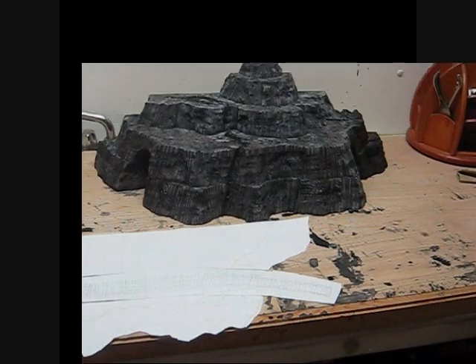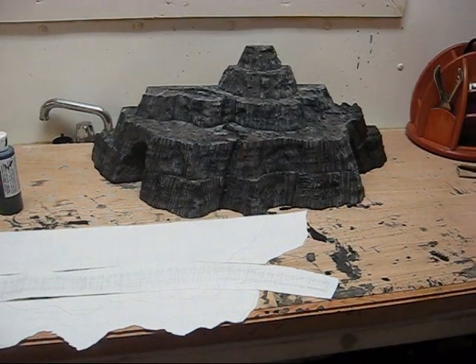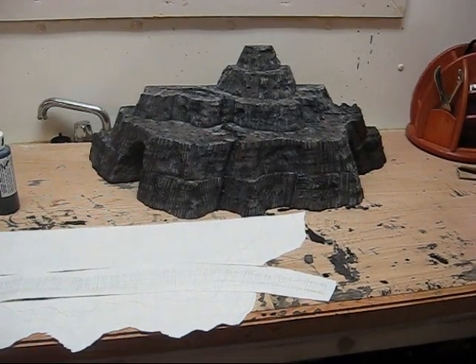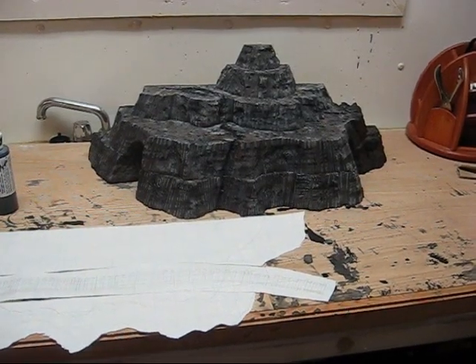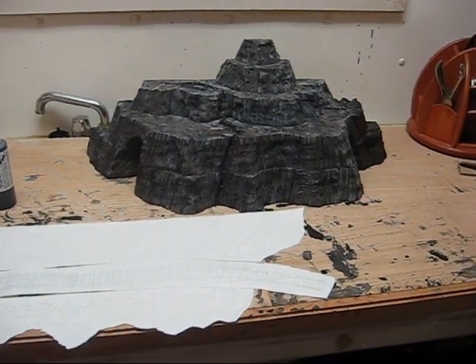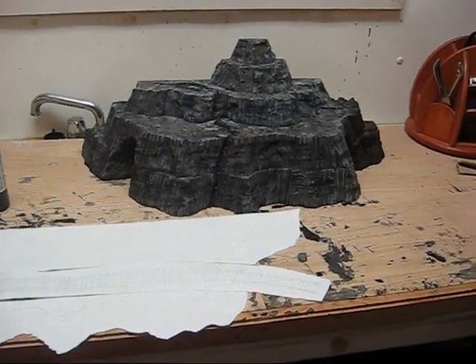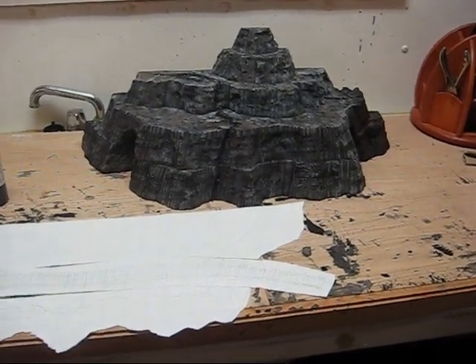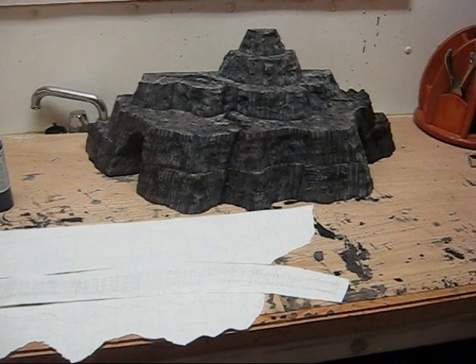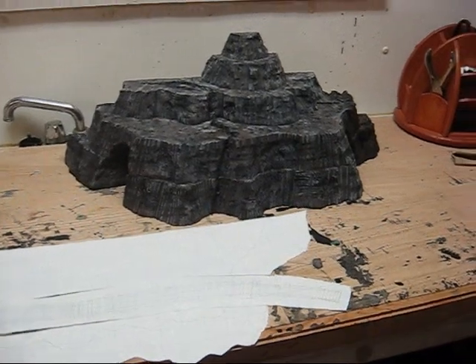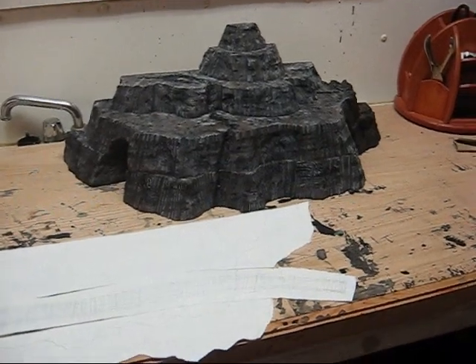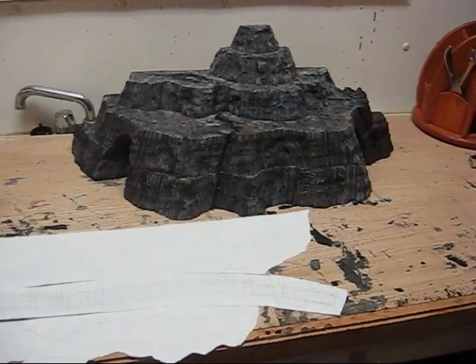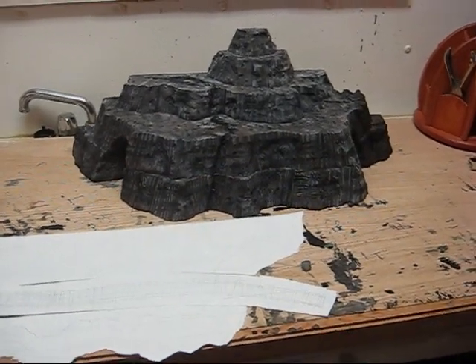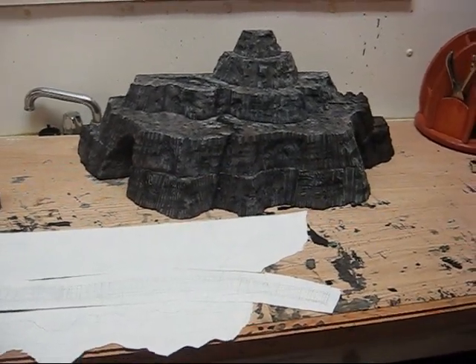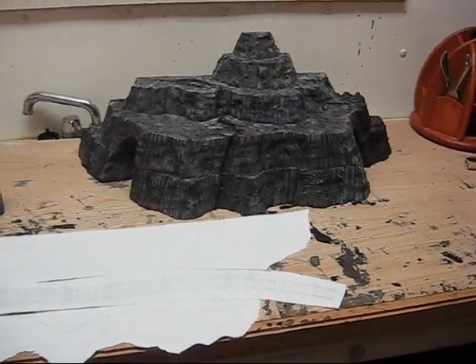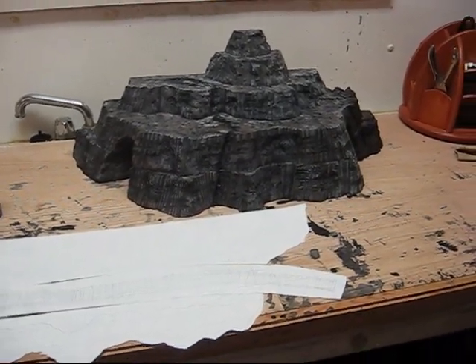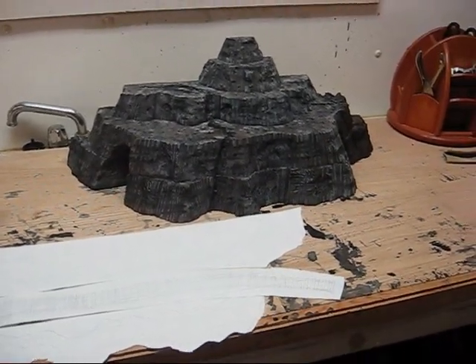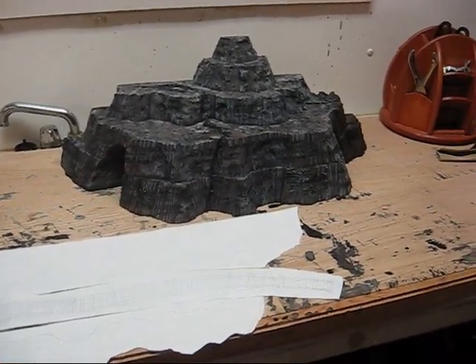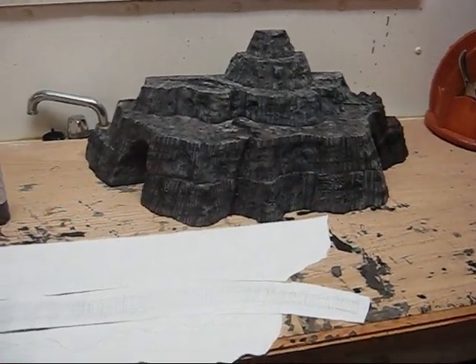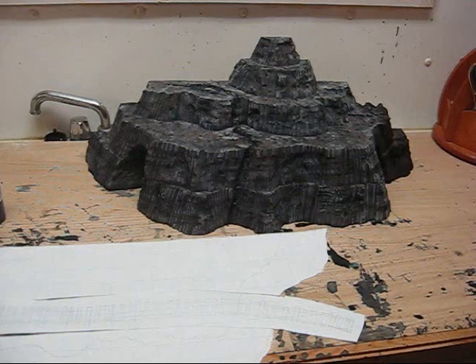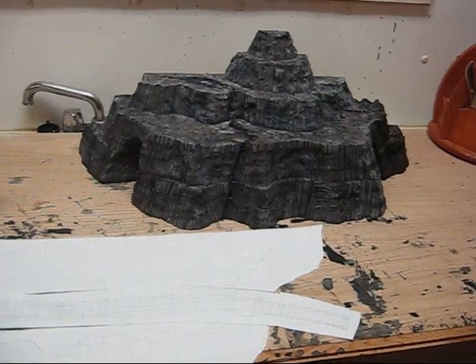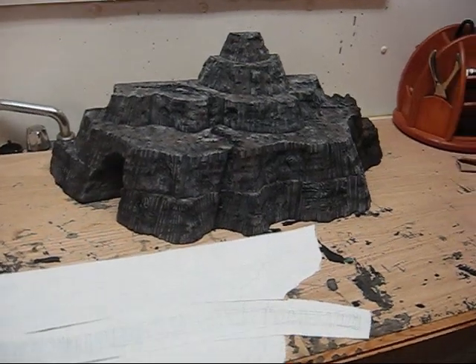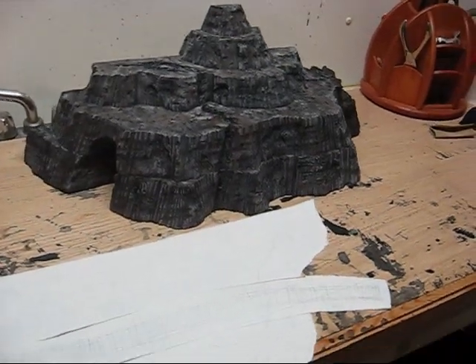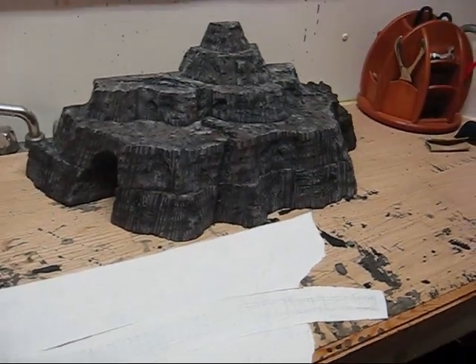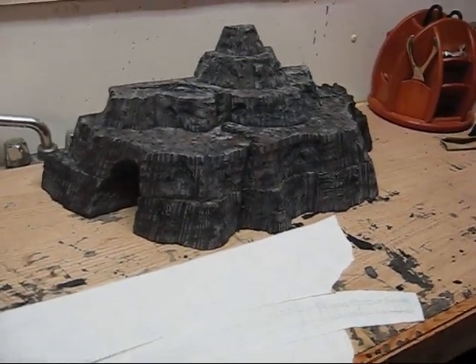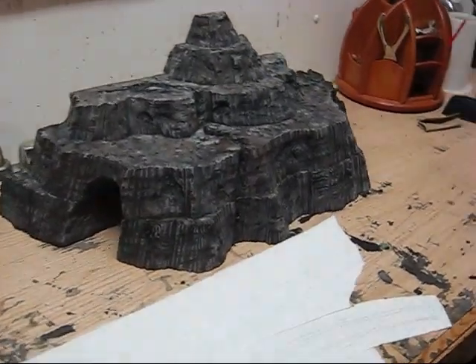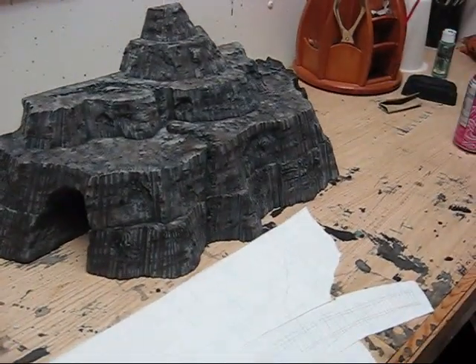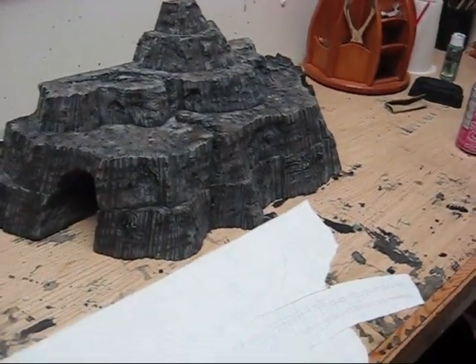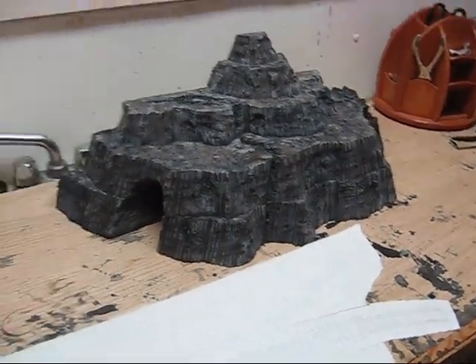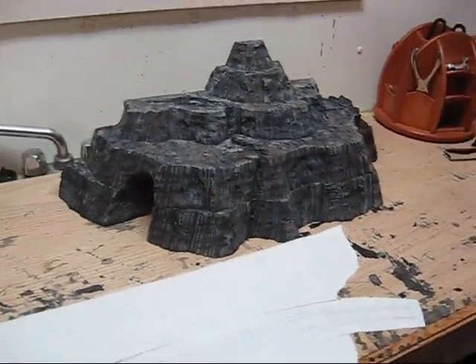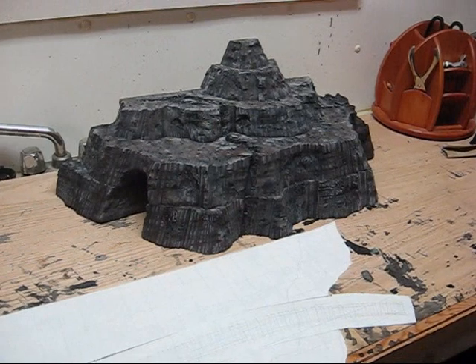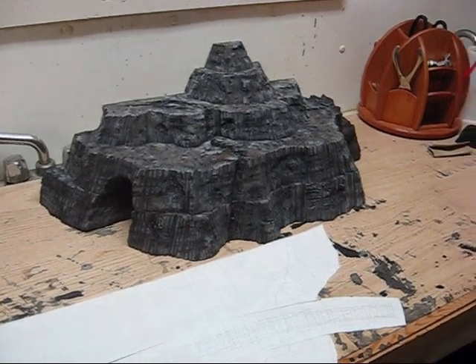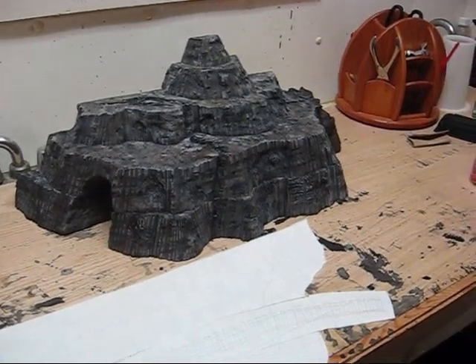Hi, welcome to Dreamwaveworld.com. I recently bought an electric train and I am now making a tunnel for it. So I'm going to show you a bit how I started it.